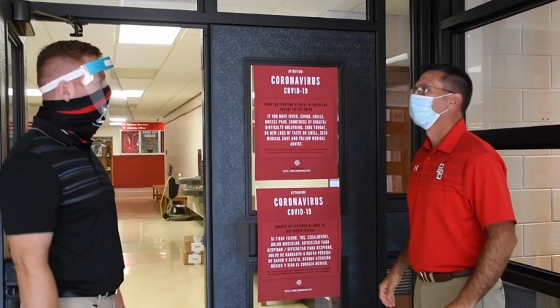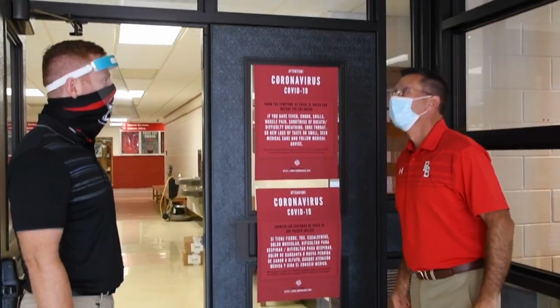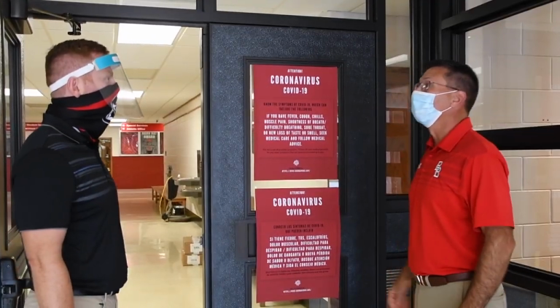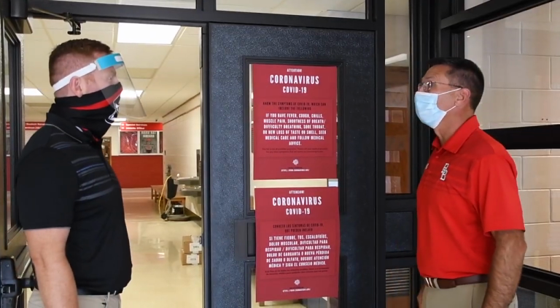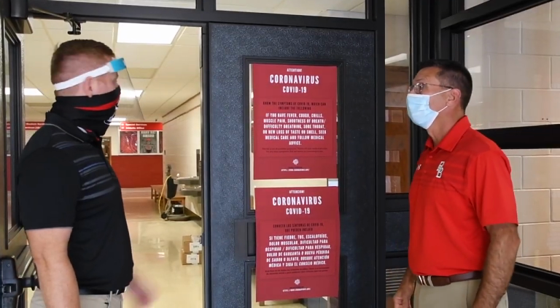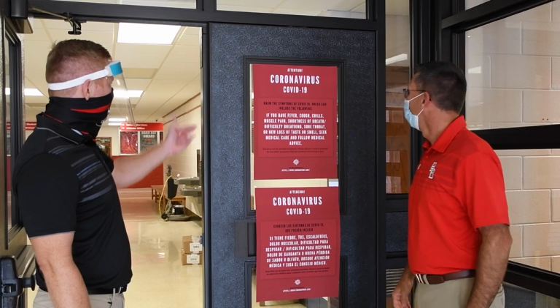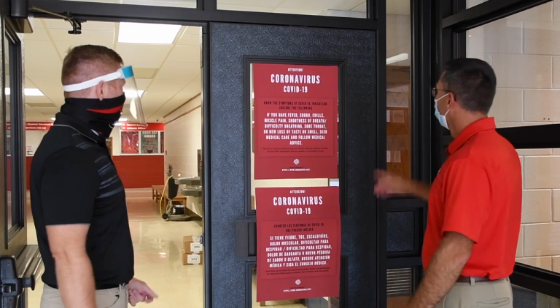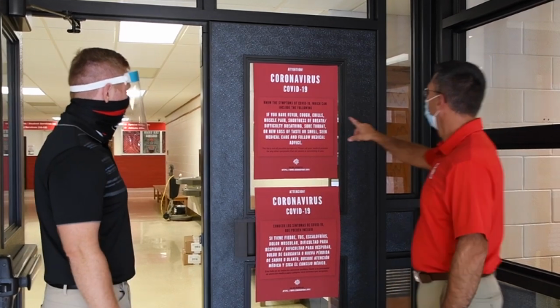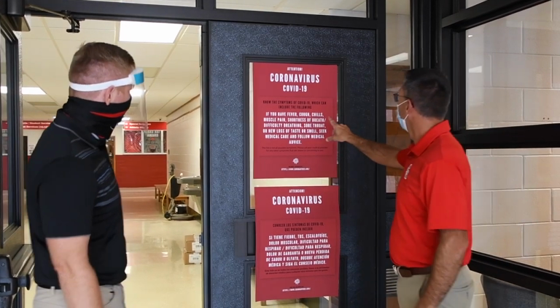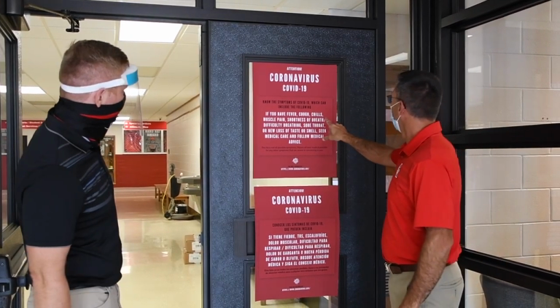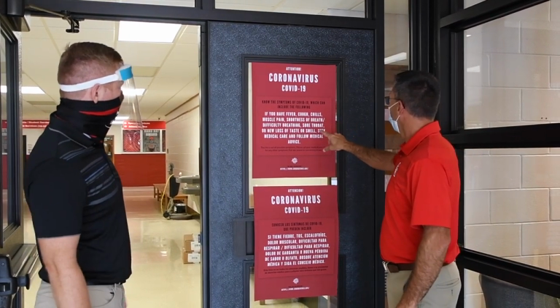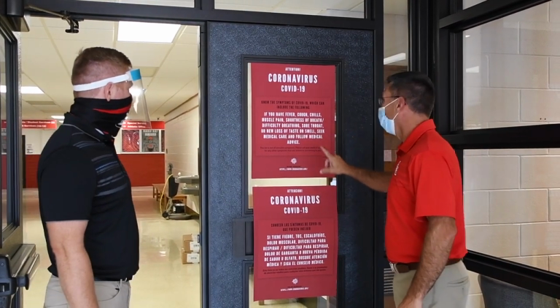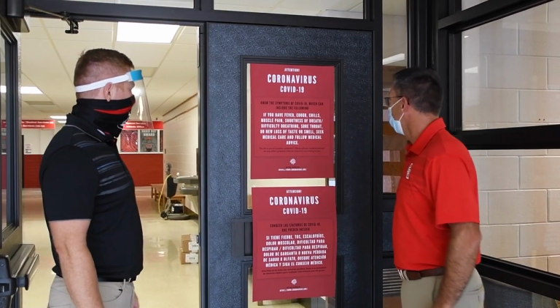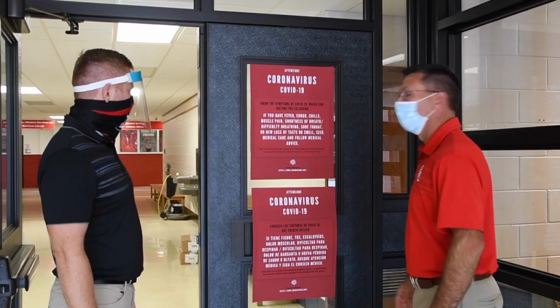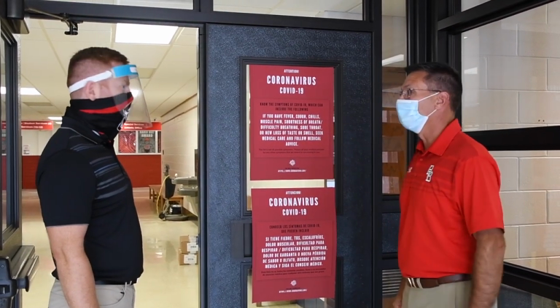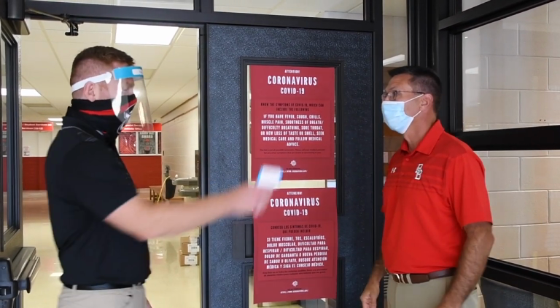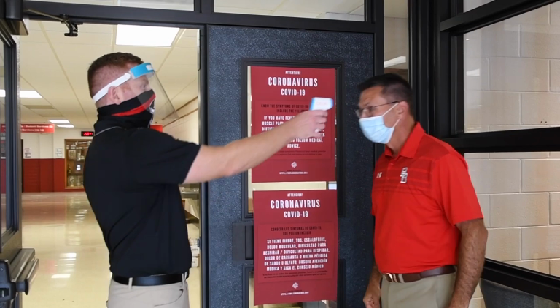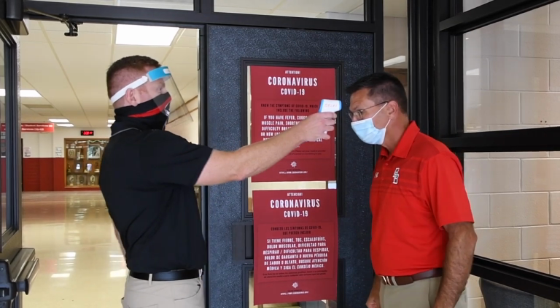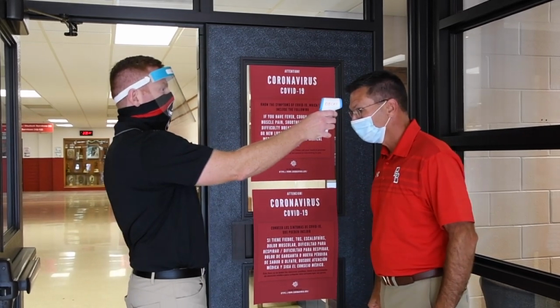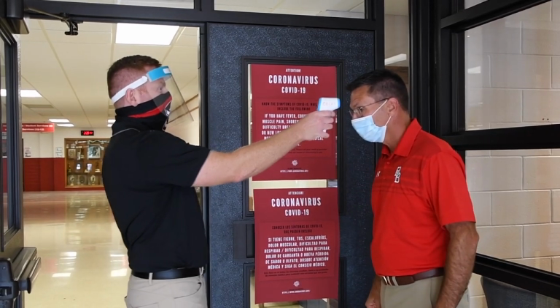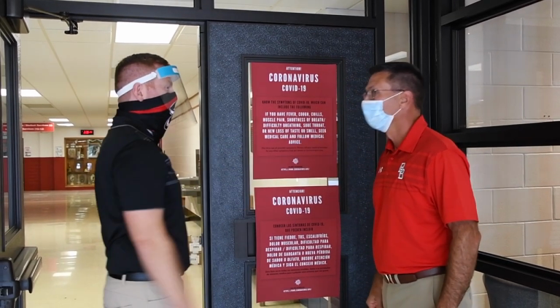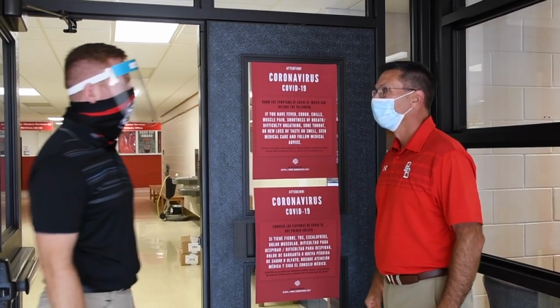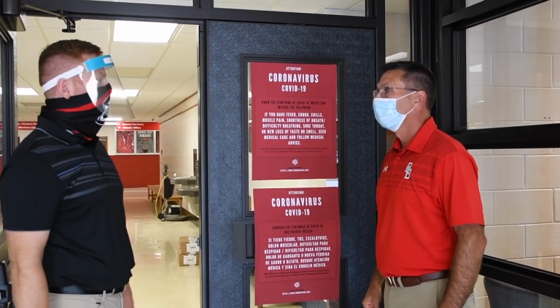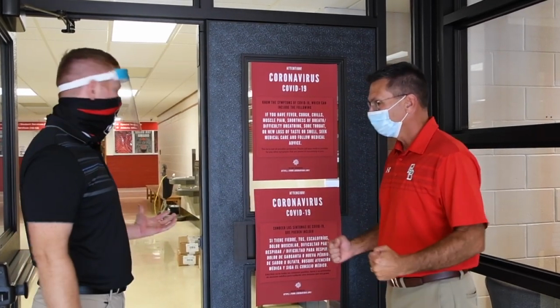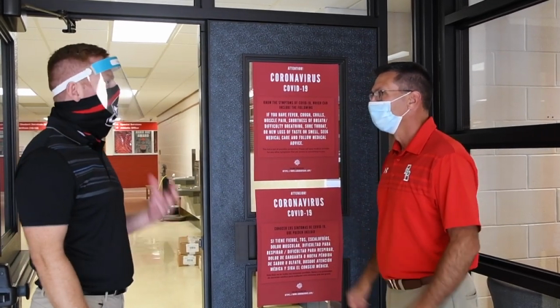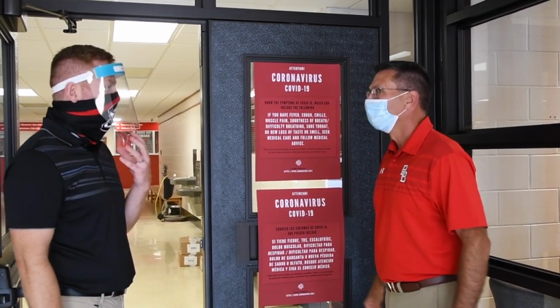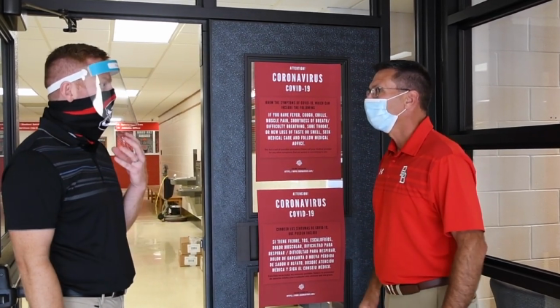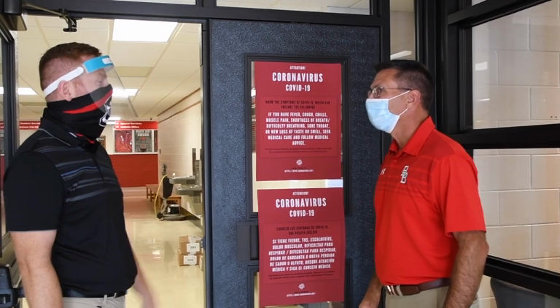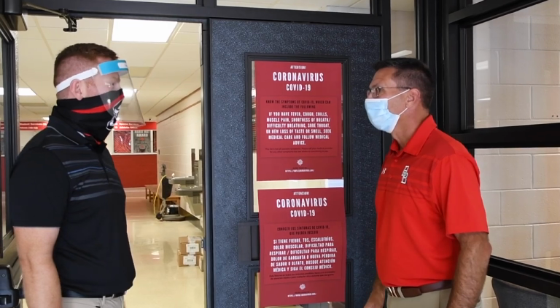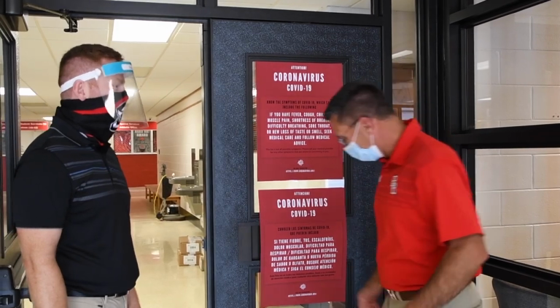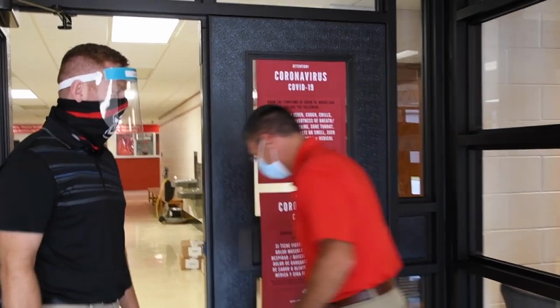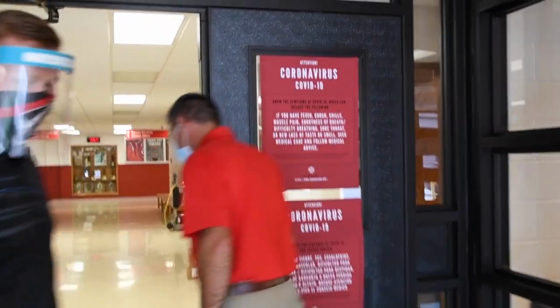Good morning. Good morning, Mr. Tingley. Are you experiencing any symptoms today? No, I'm not experiencing any of those symptoms. All right, let me take your temperature here. You do not have a fever, so you can go inside. Please keep your mask on when you're inside and head to your first hour. All right, thank you. Have a great day. You too.